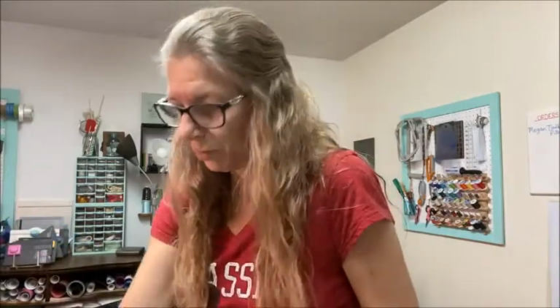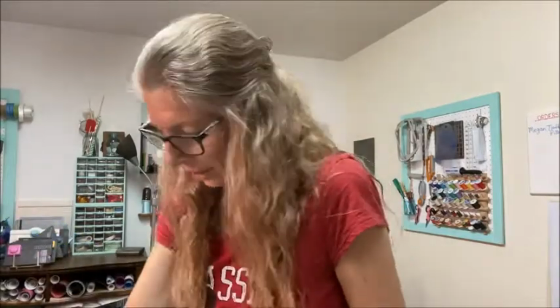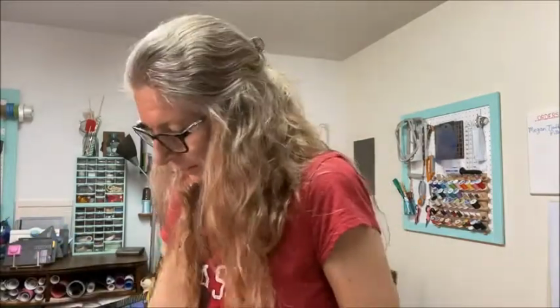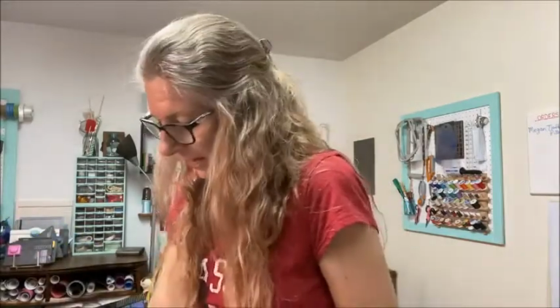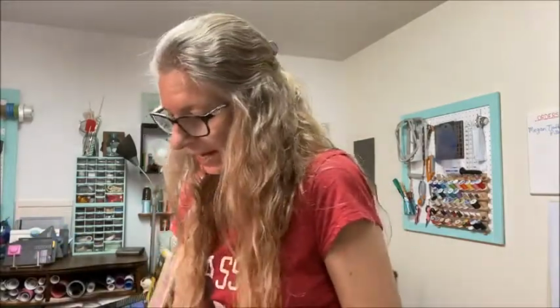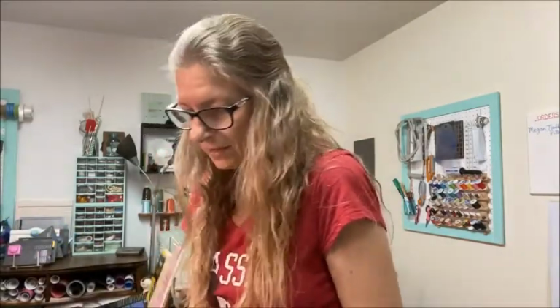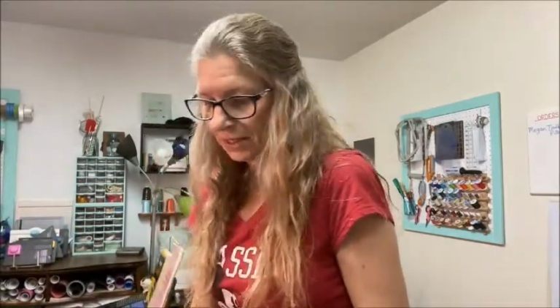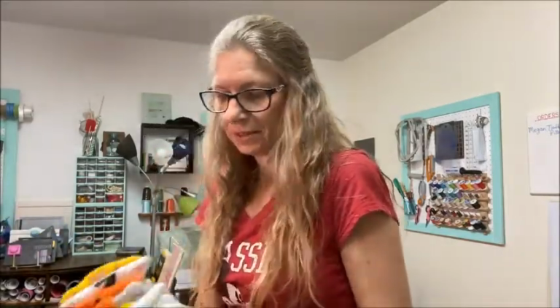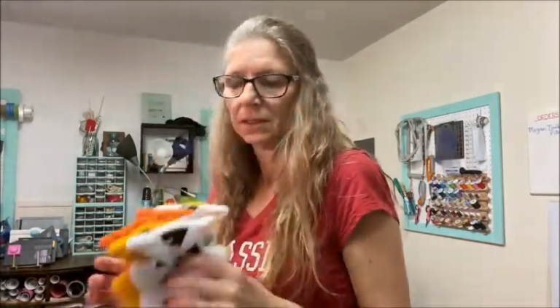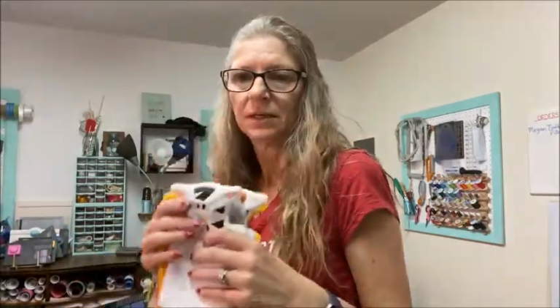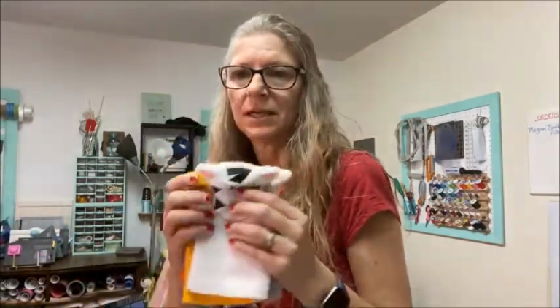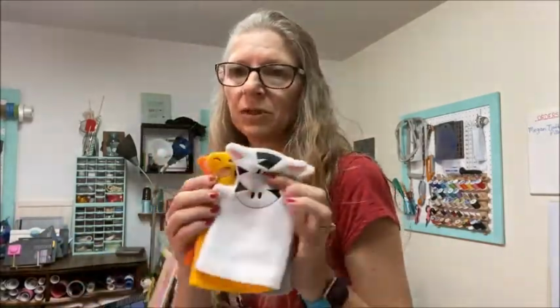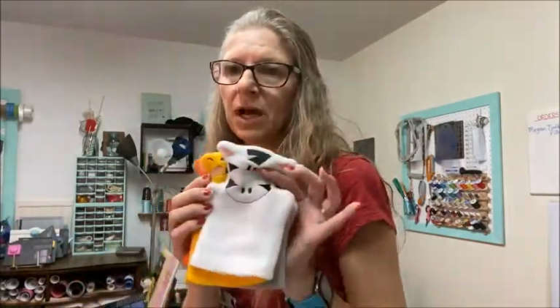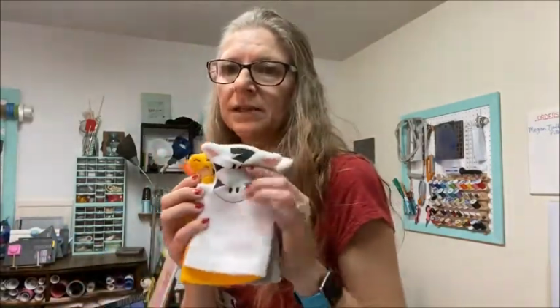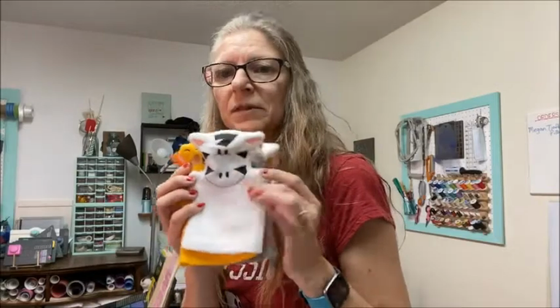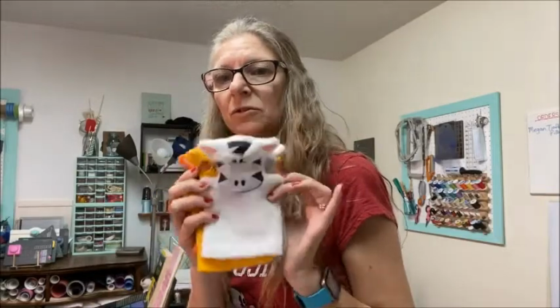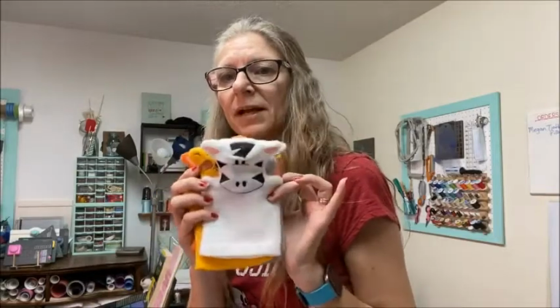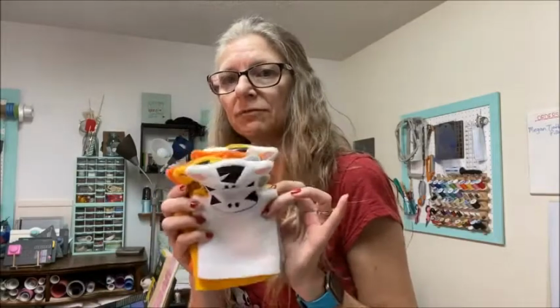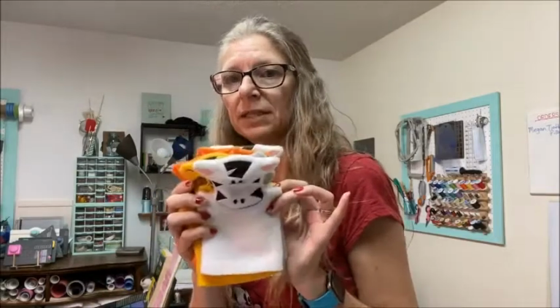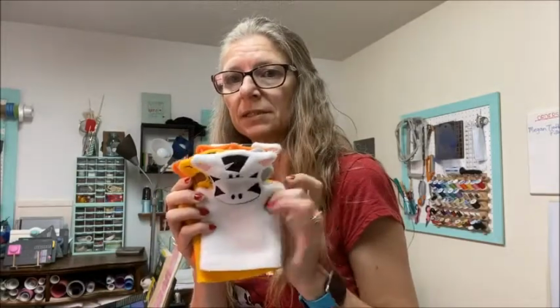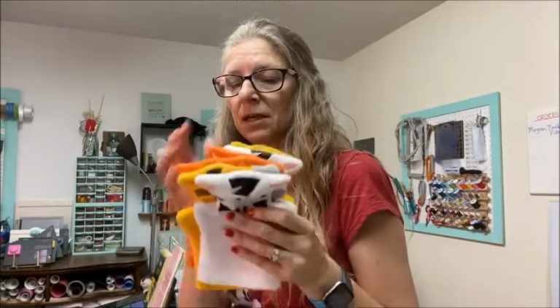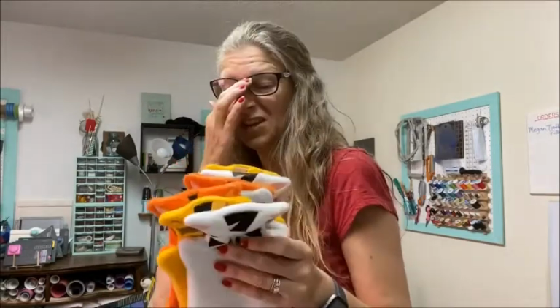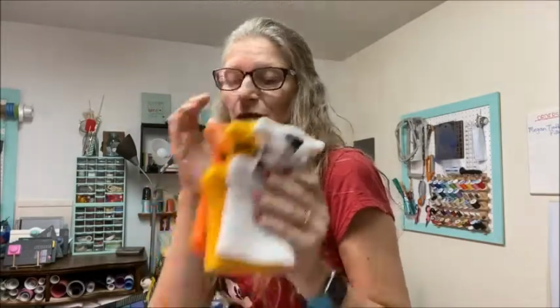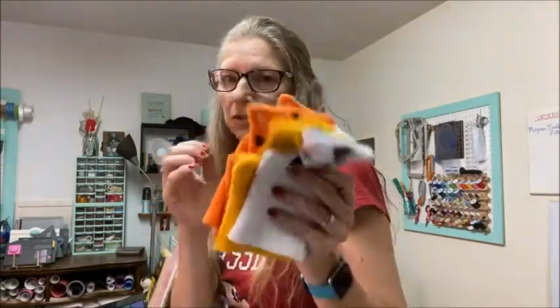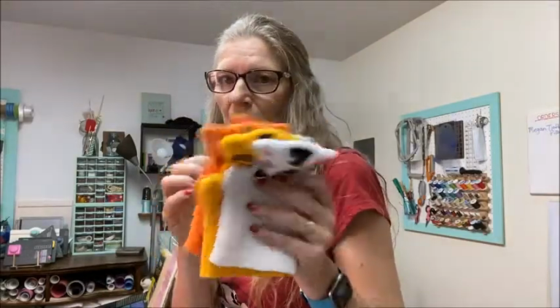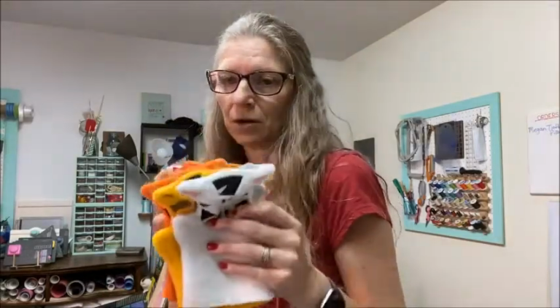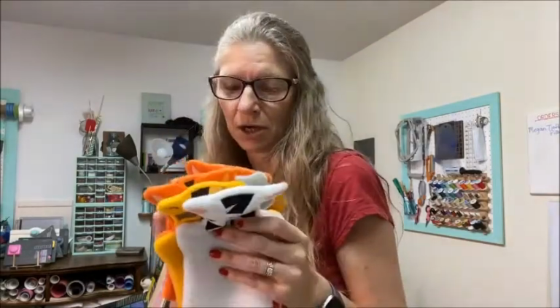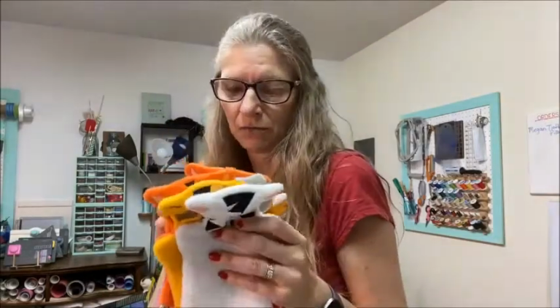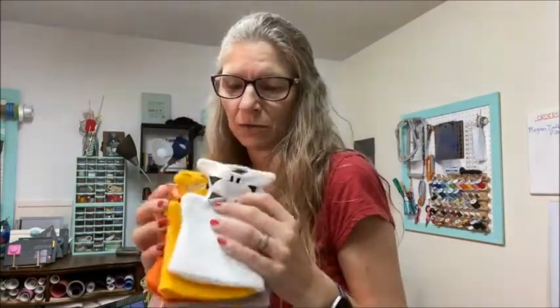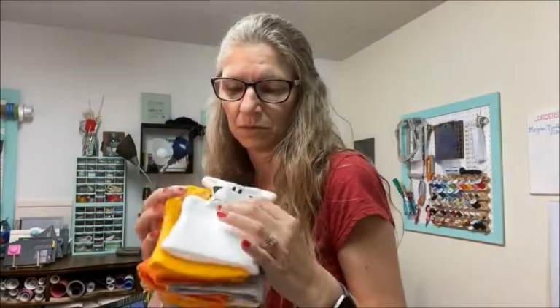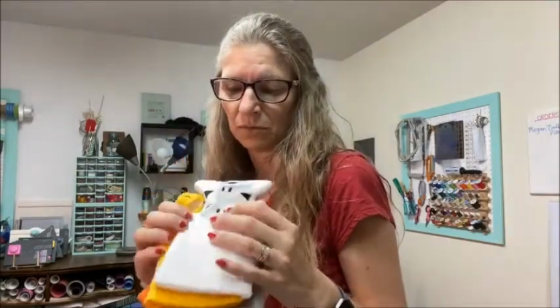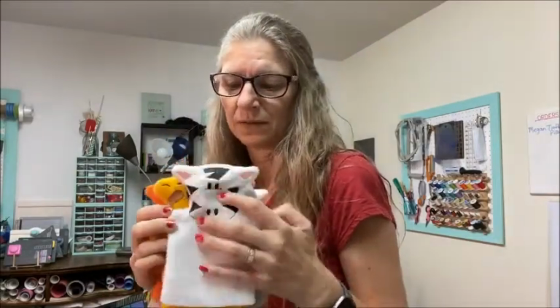But I have these same little guys, but these are made out of fleece. So these are not good for the bathtub.